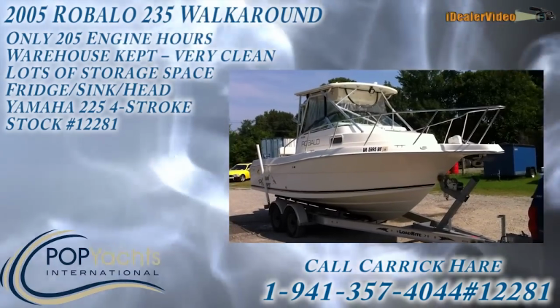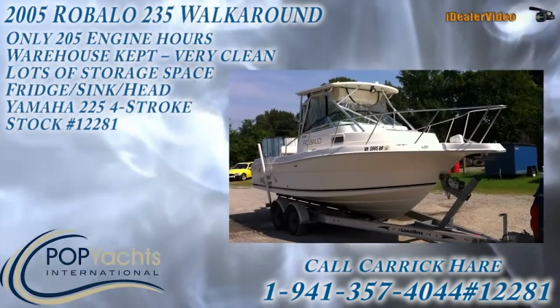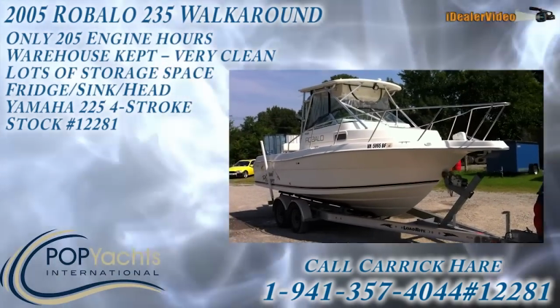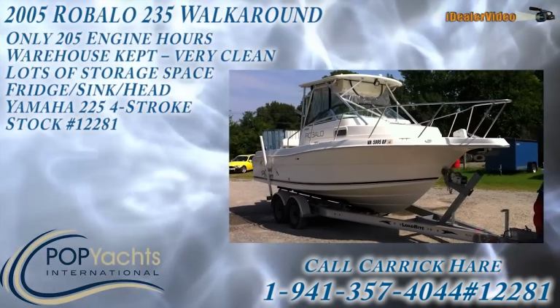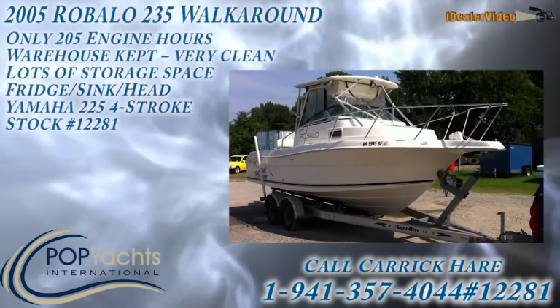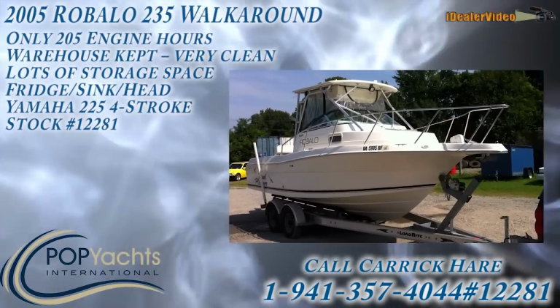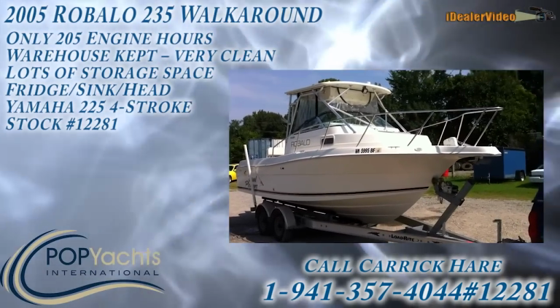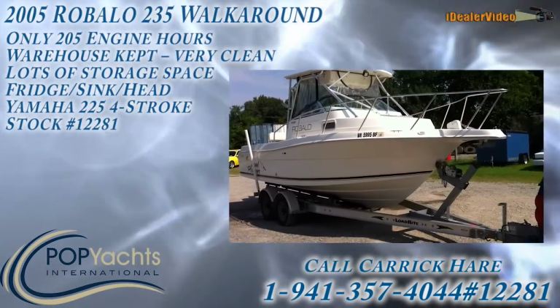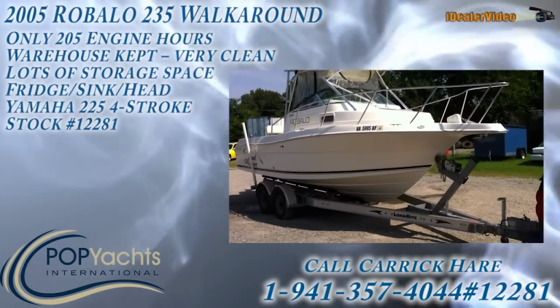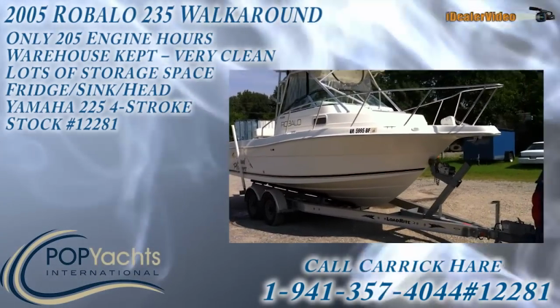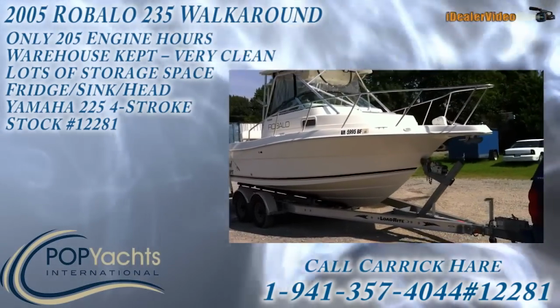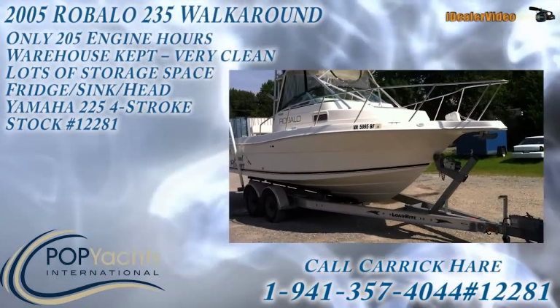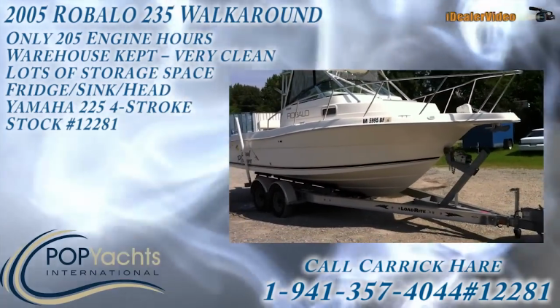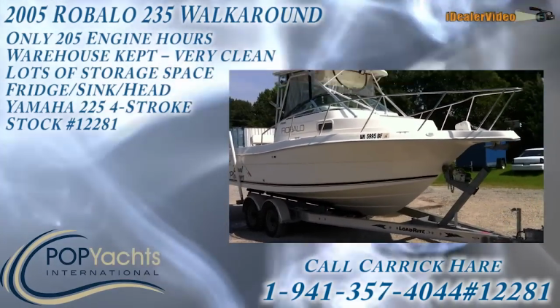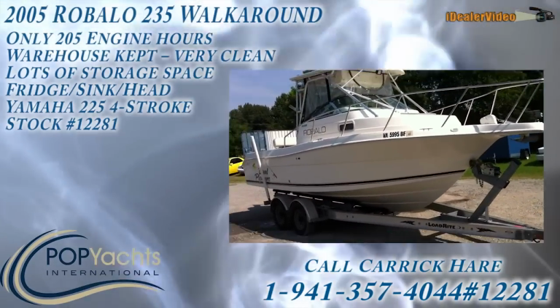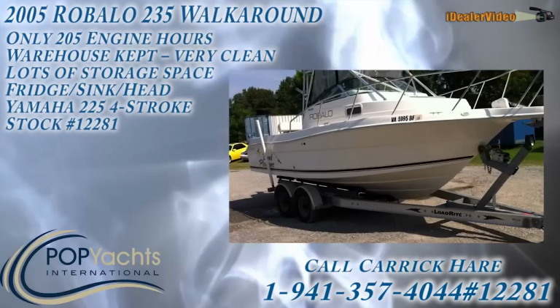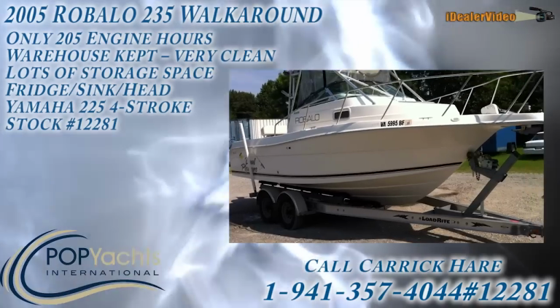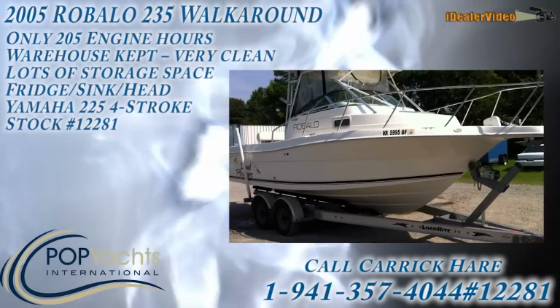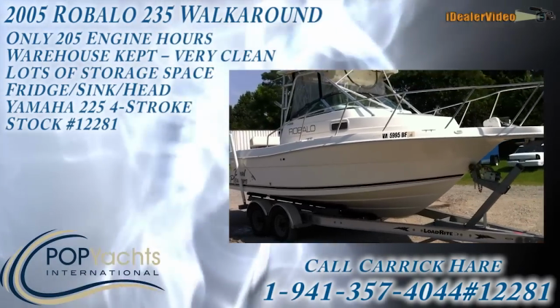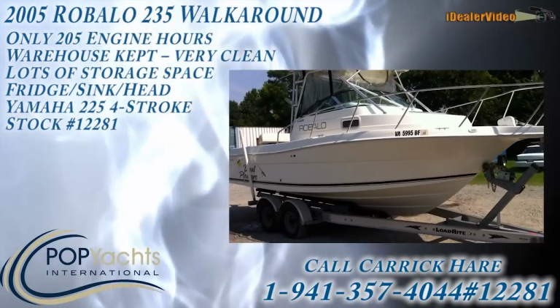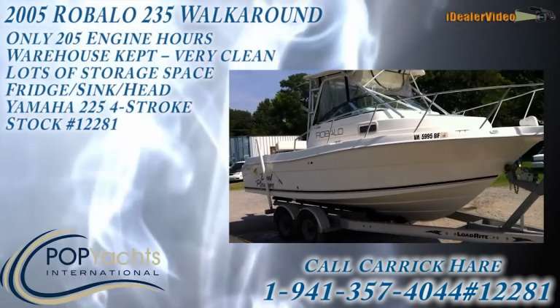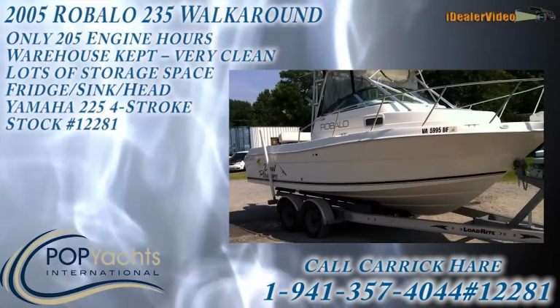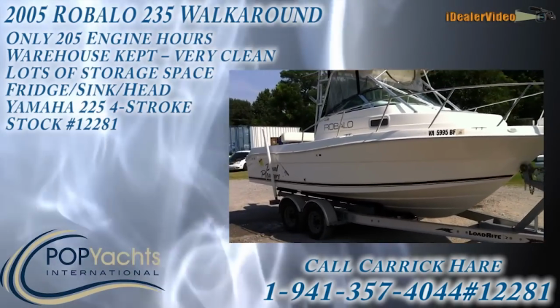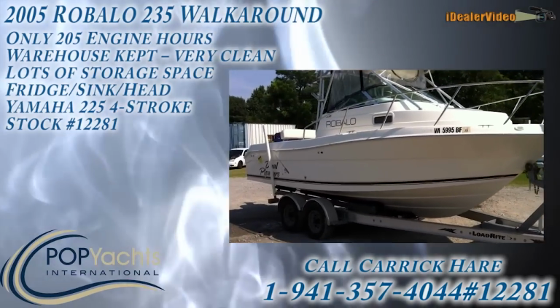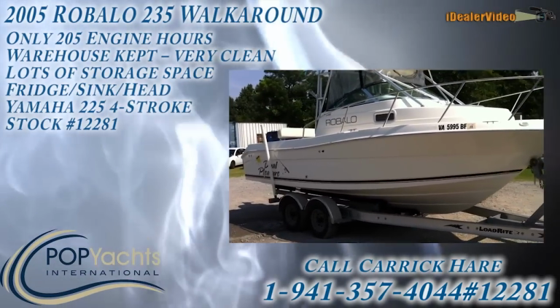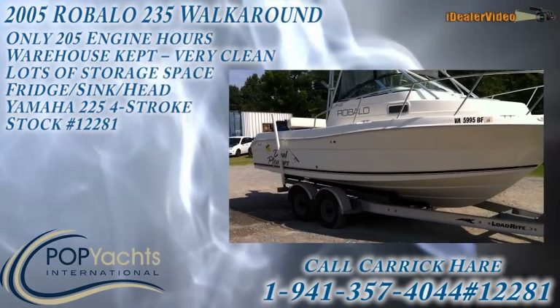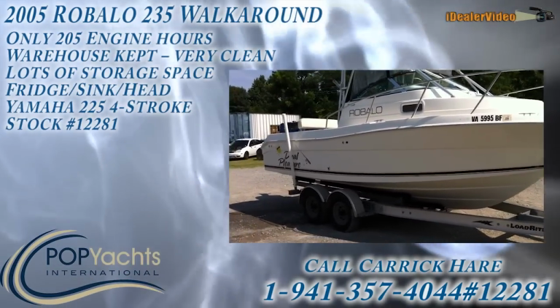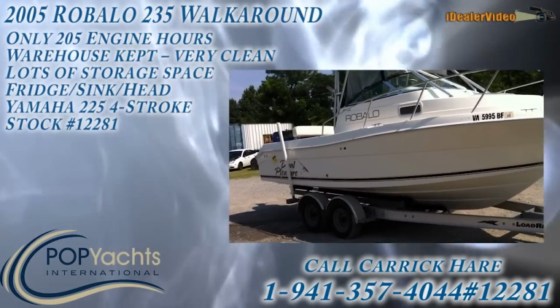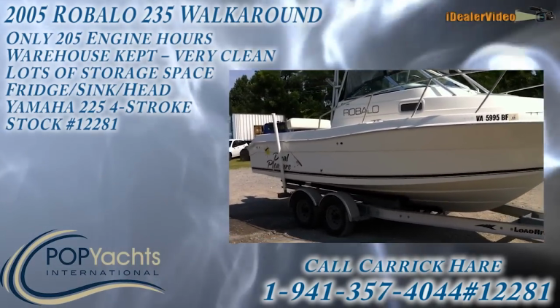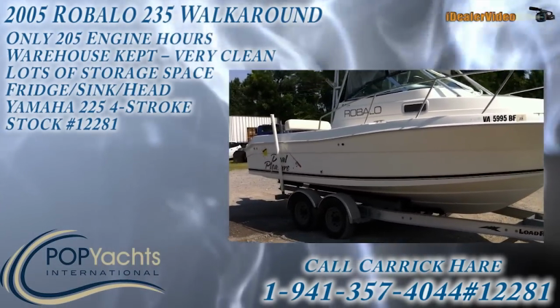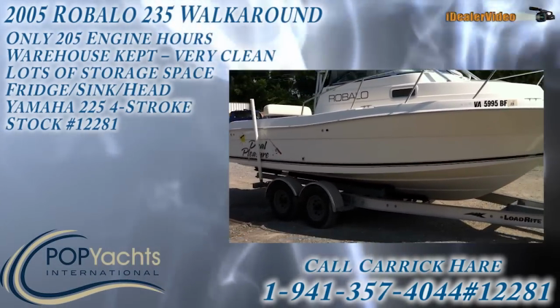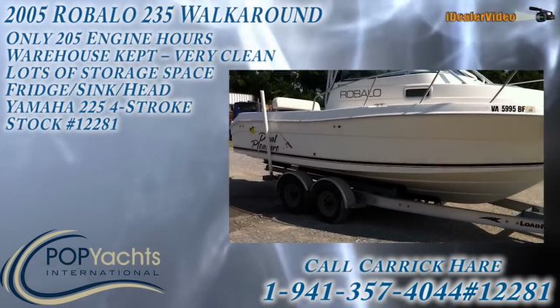Hey y'all, Carrick with P.O.P. Yachts. Today I'm going to show you the 2005 Rubalo R35 walk-around.